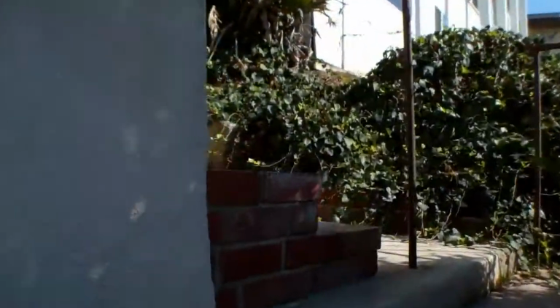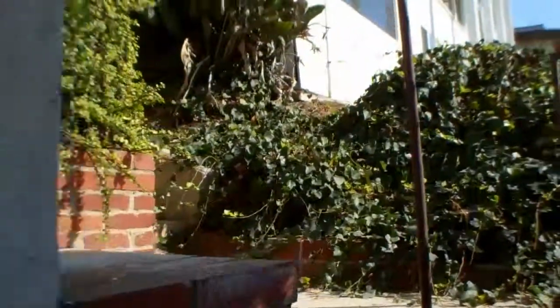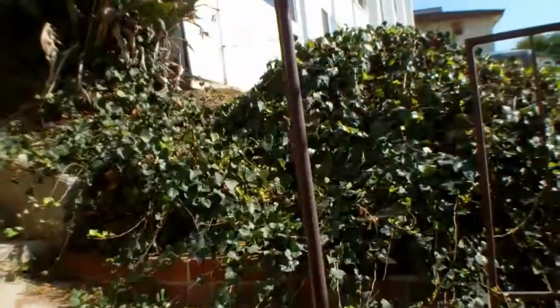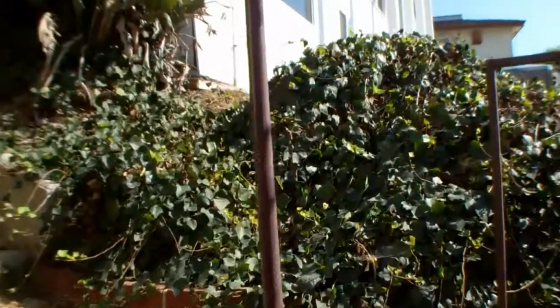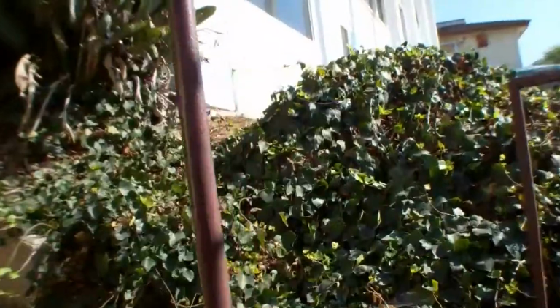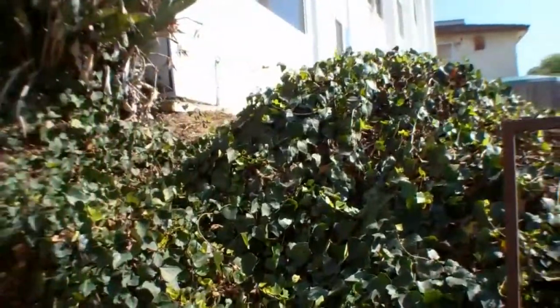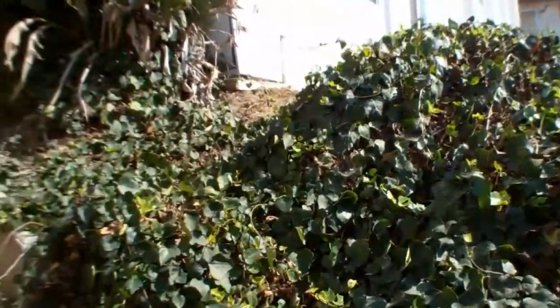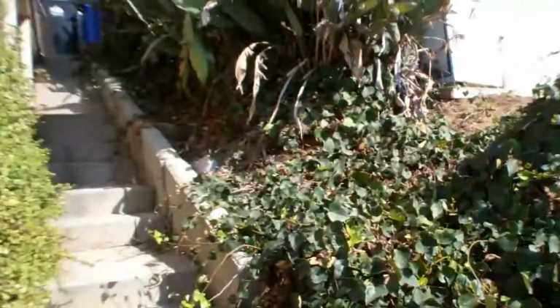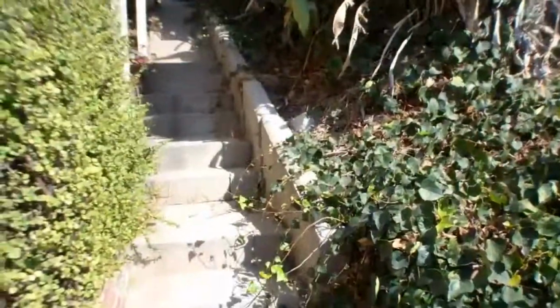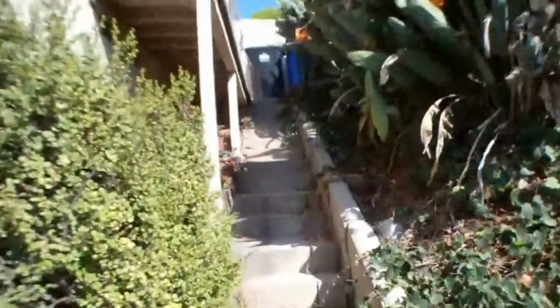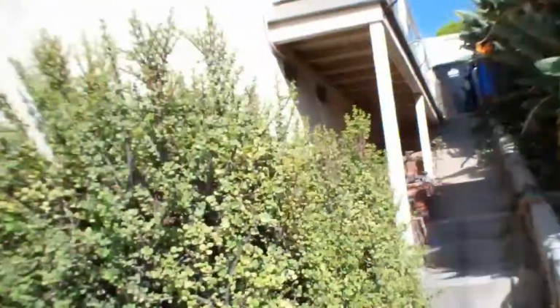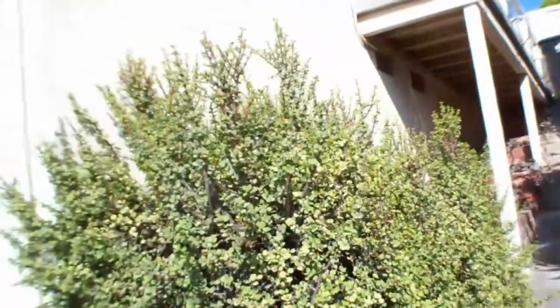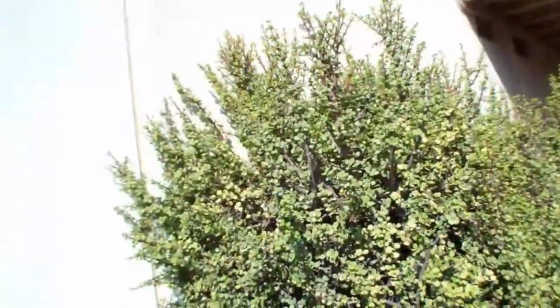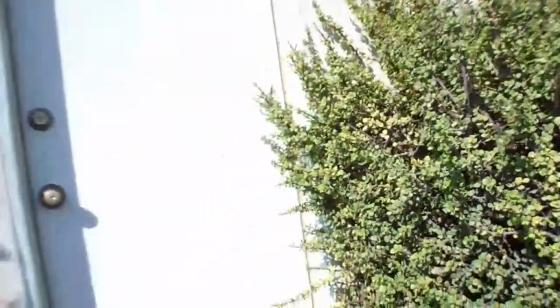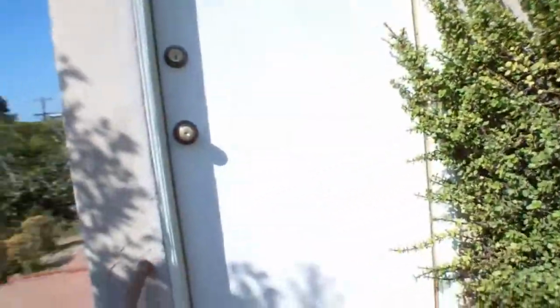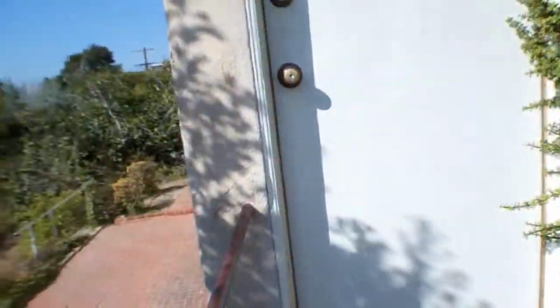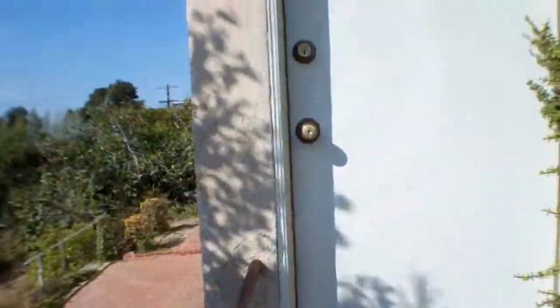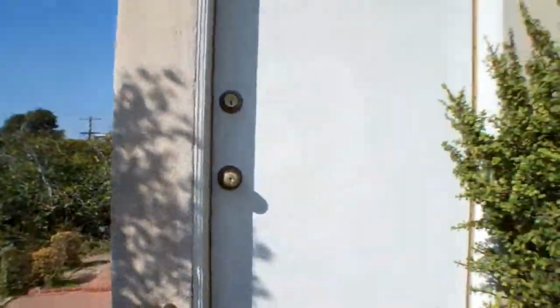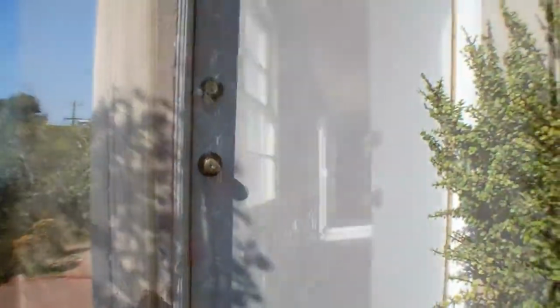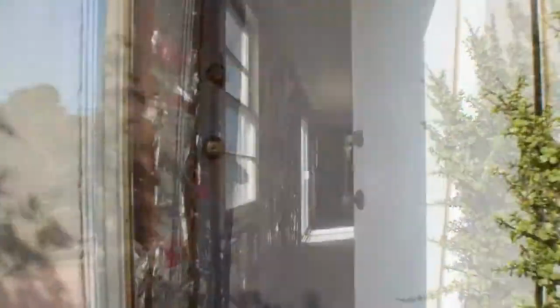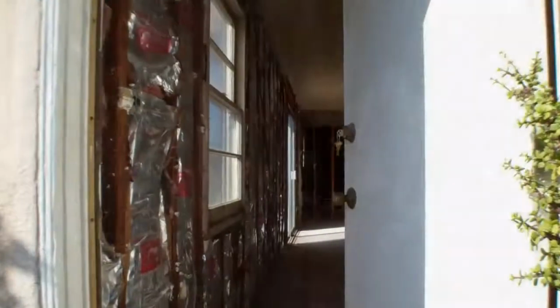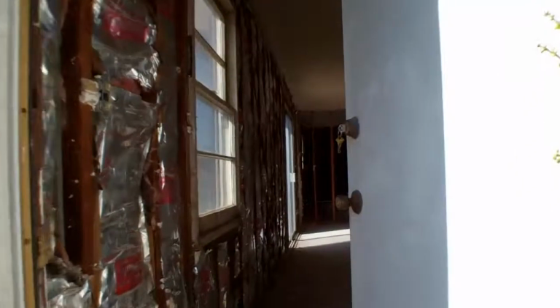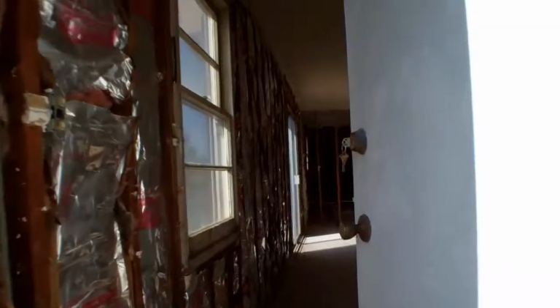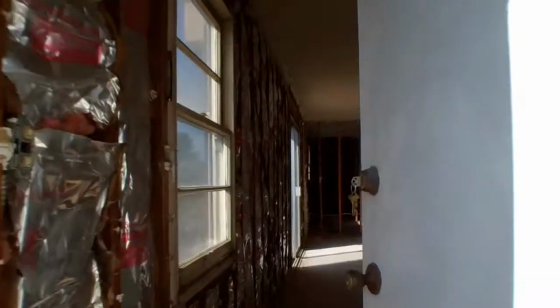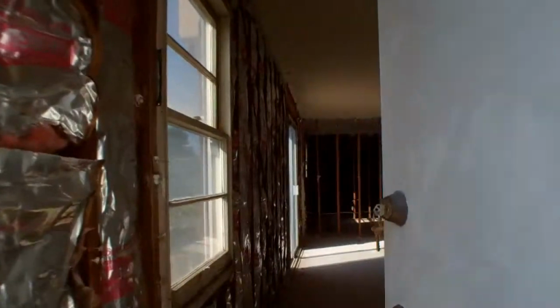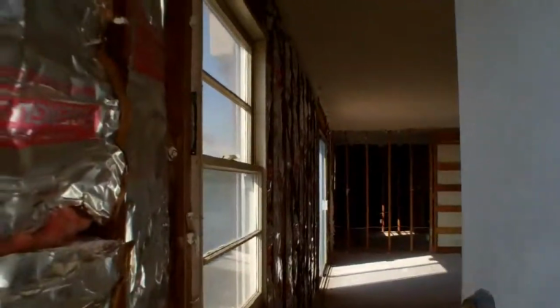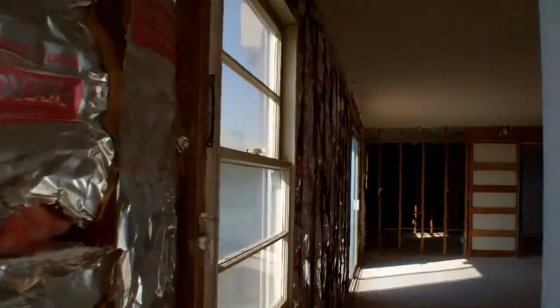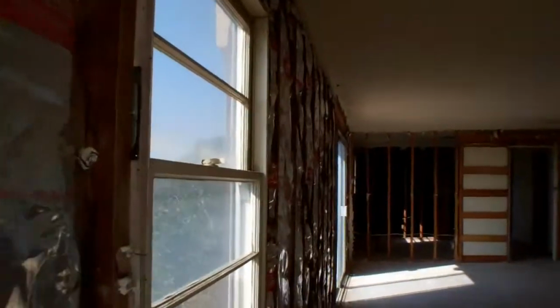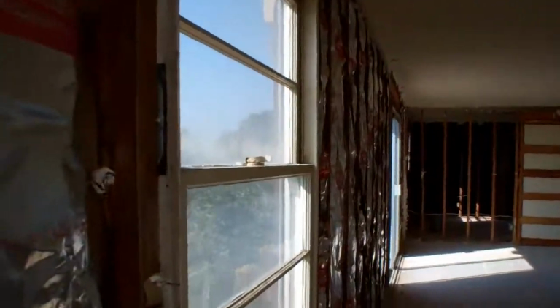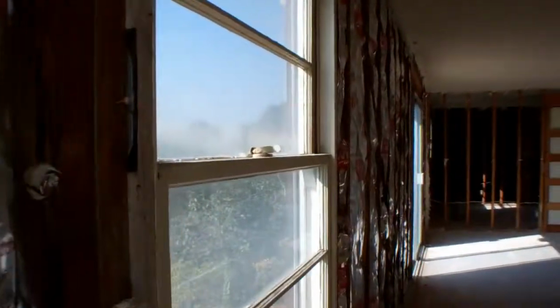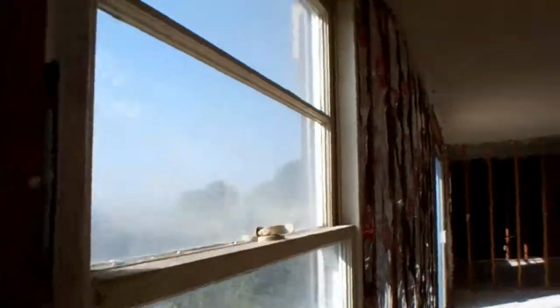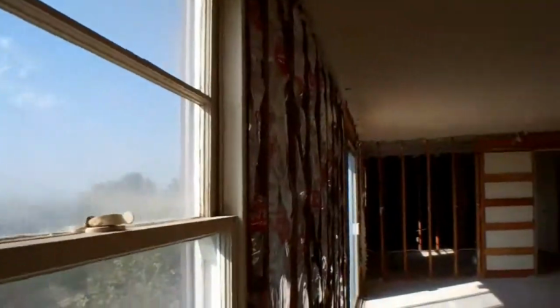Let me go back up and see if I can get the key, and we will proceed going through that door. Keys have been obtained — we are now going into the room below the house.